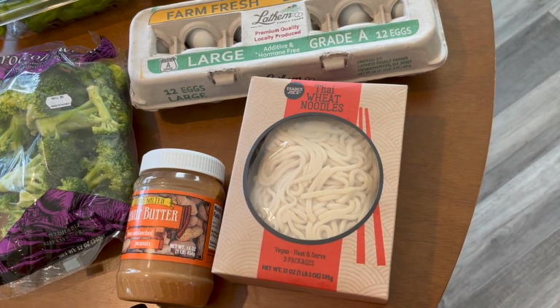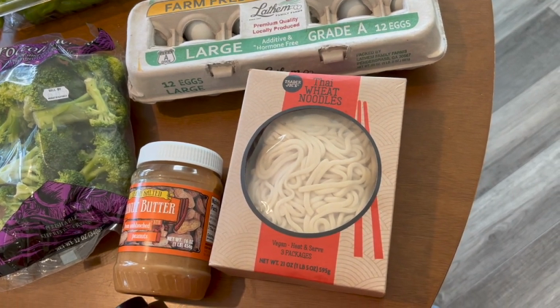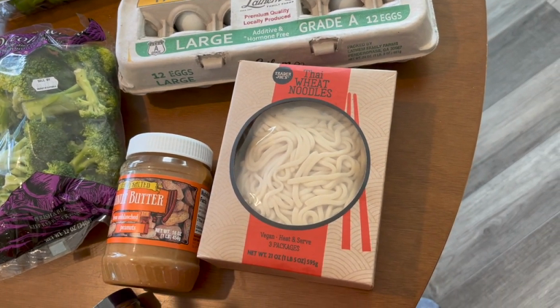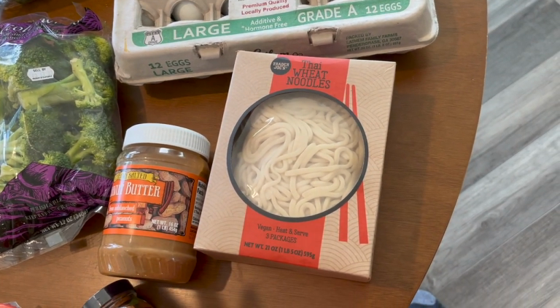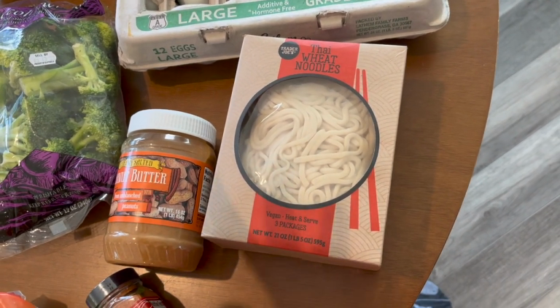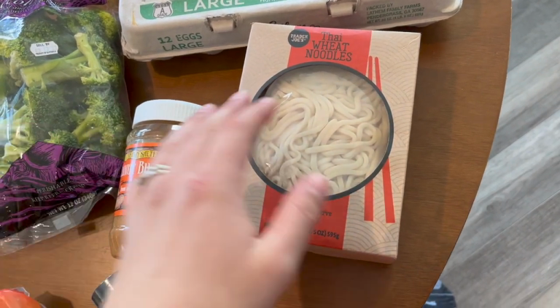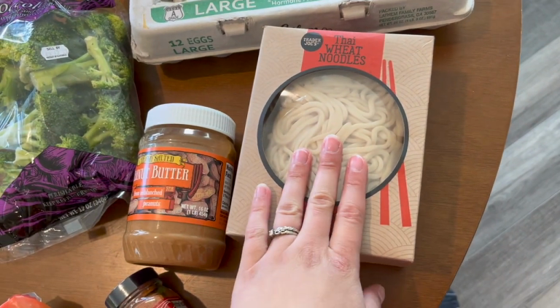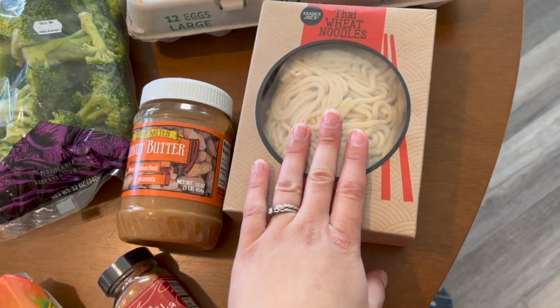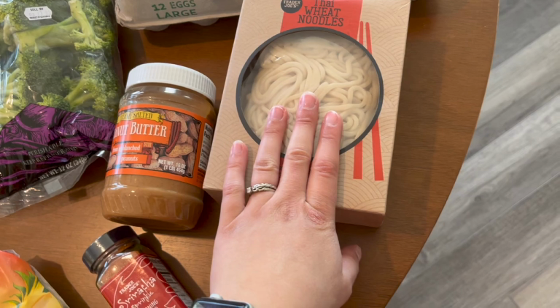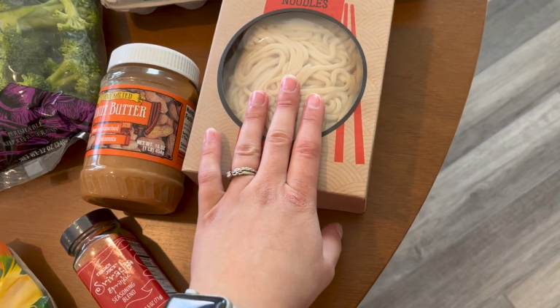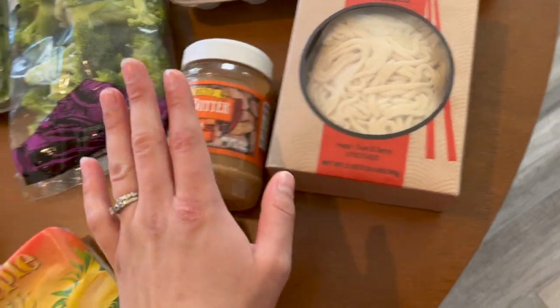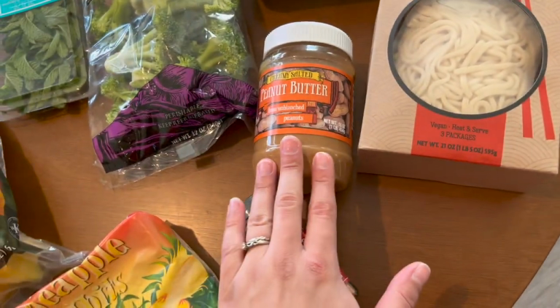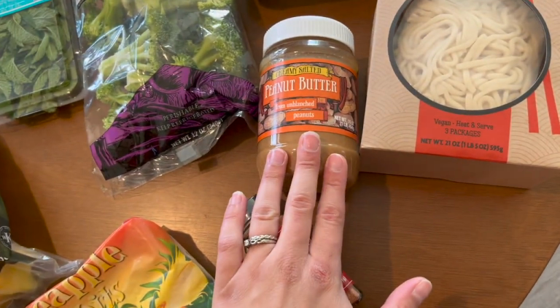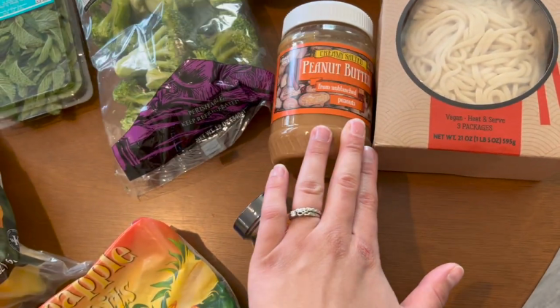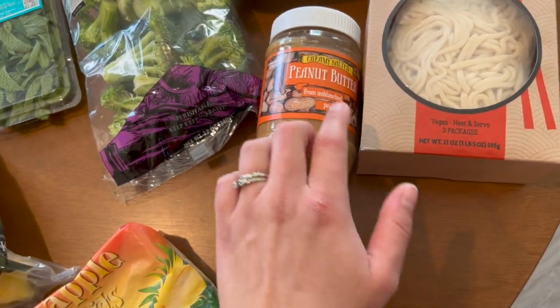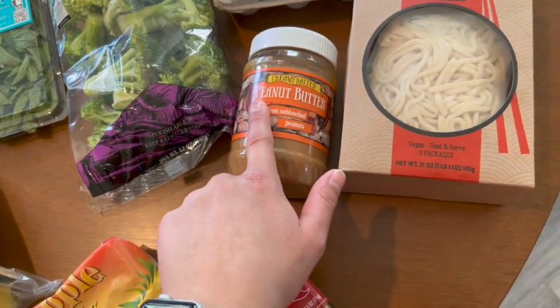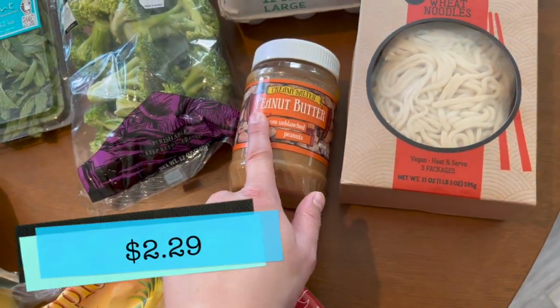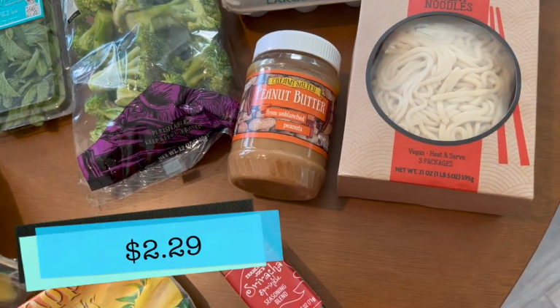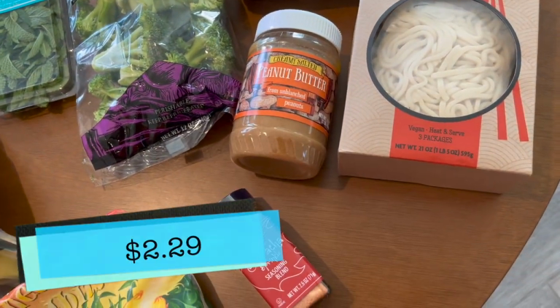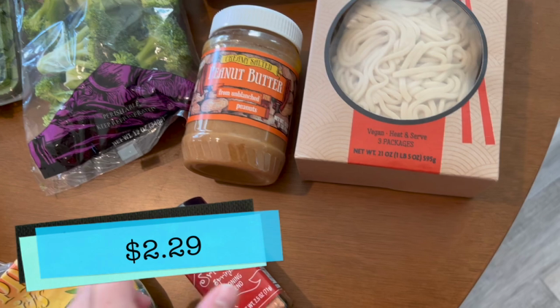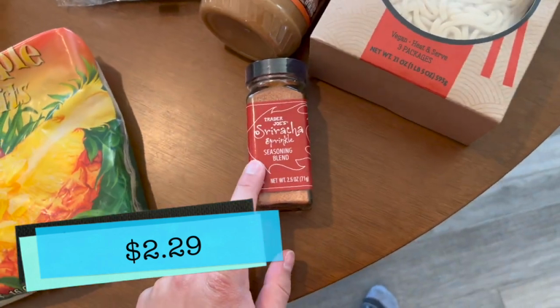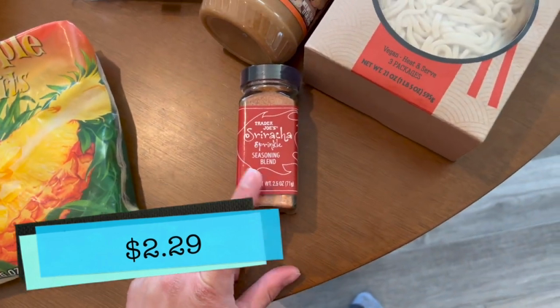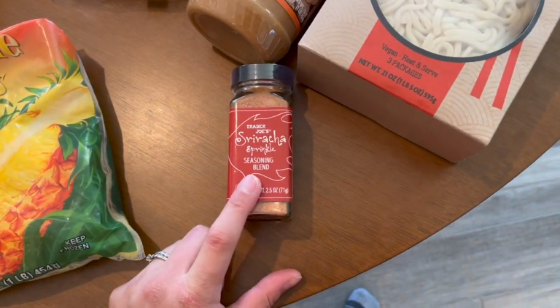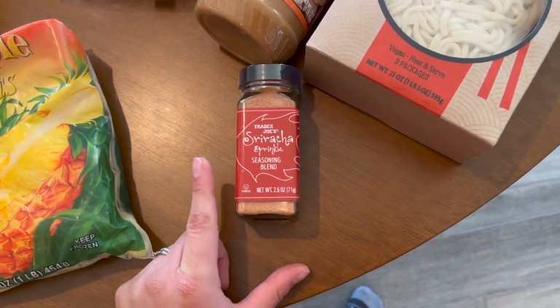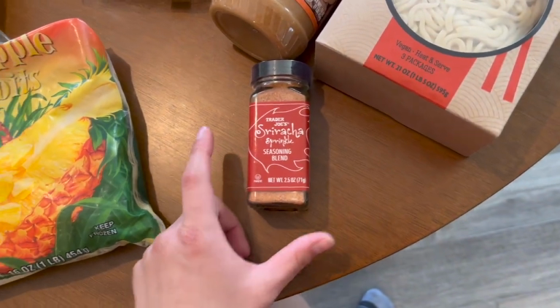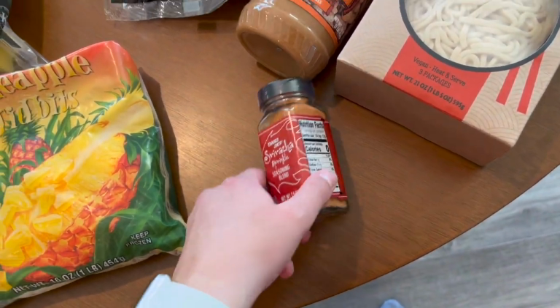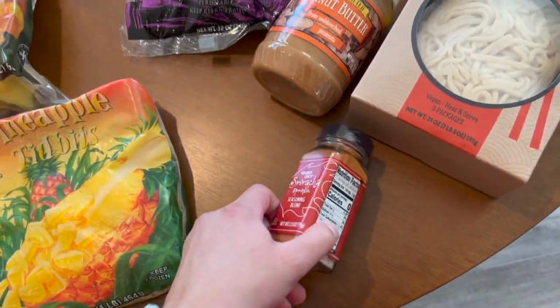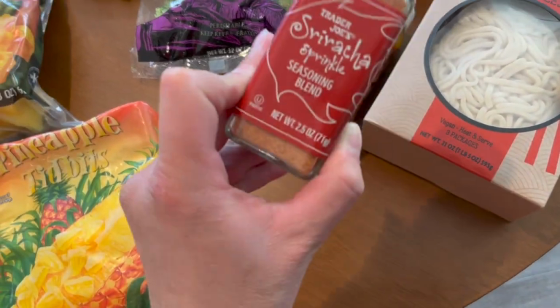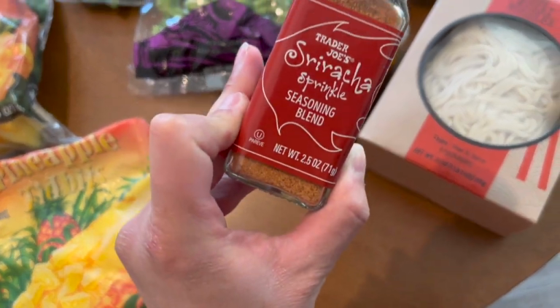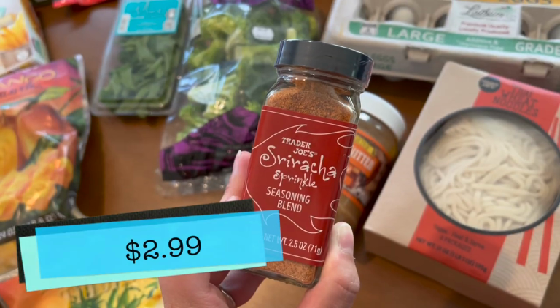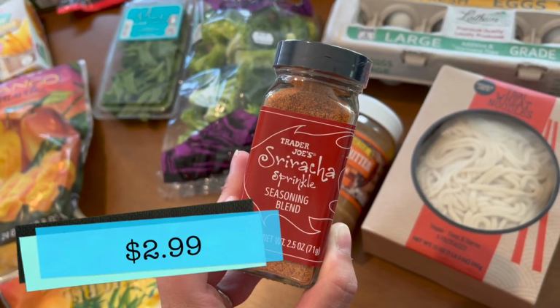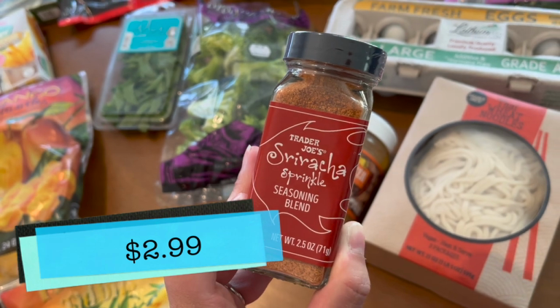Maybe some chicken too, but we'll see. Some peanut butter — my favorite is the creamy salted. And then I think this is a brand new seasoning: the Sriracha Sprinkle Seasoning Blend. I love sriracha, so I'm pretty excited about this one.